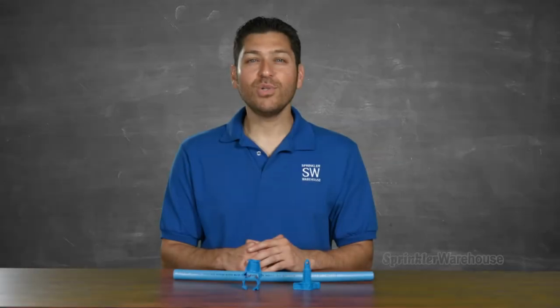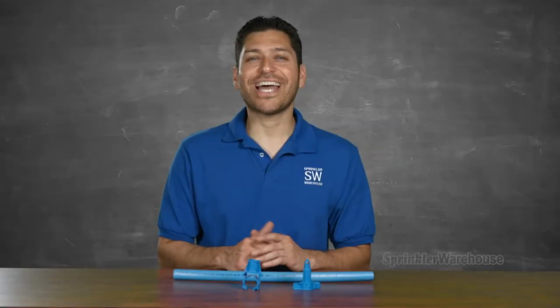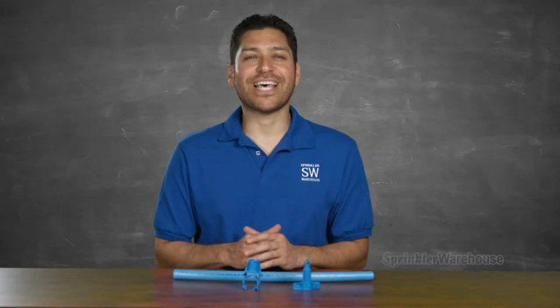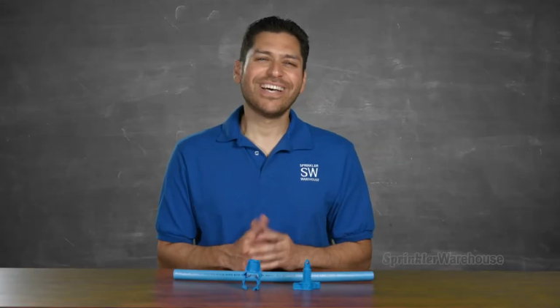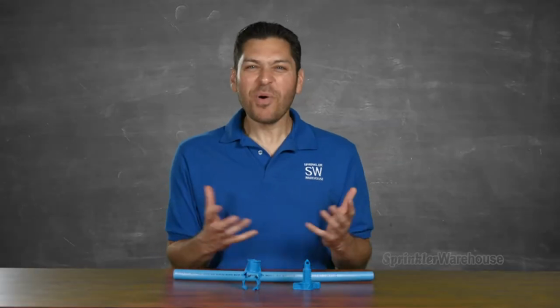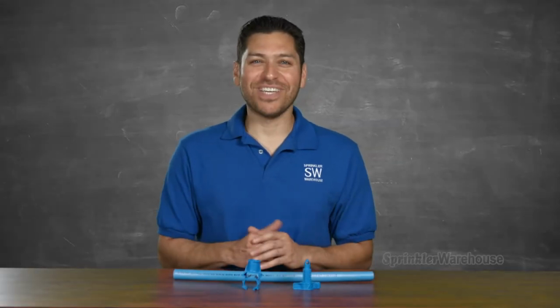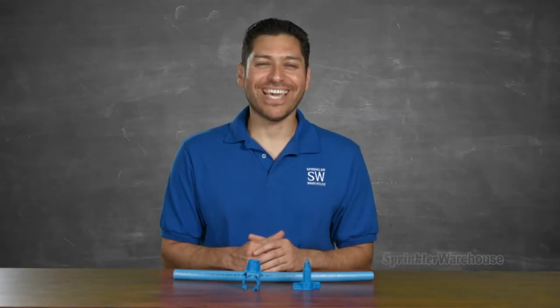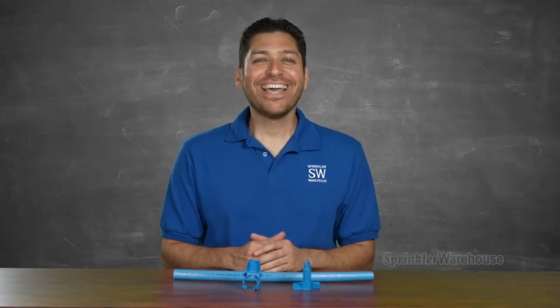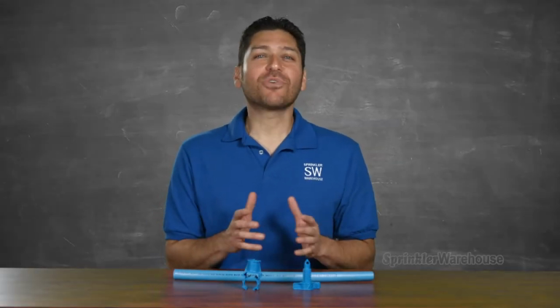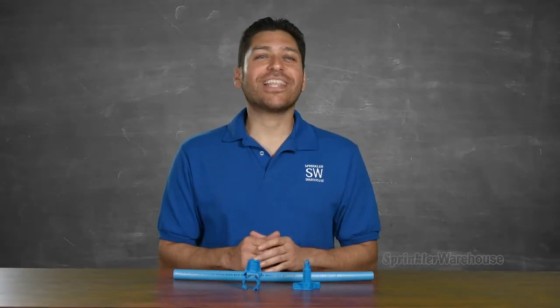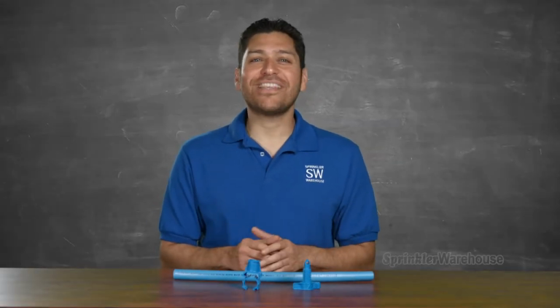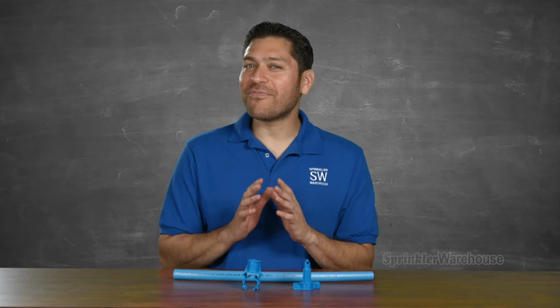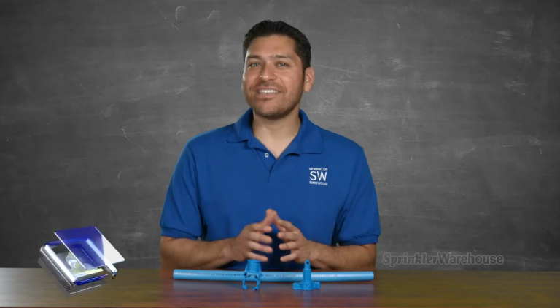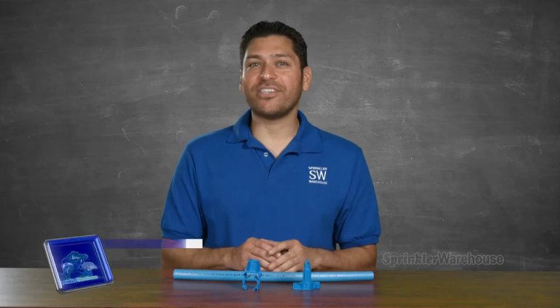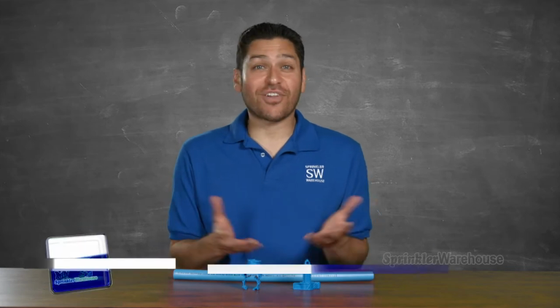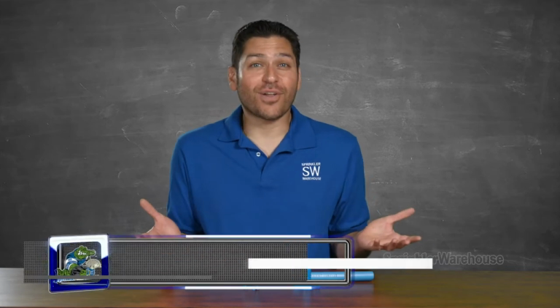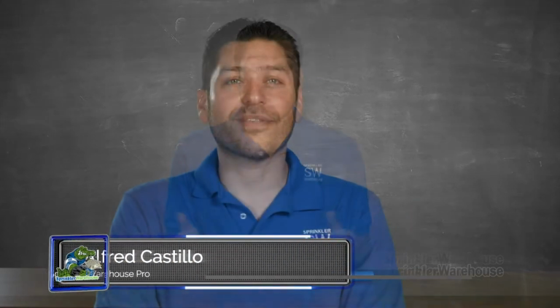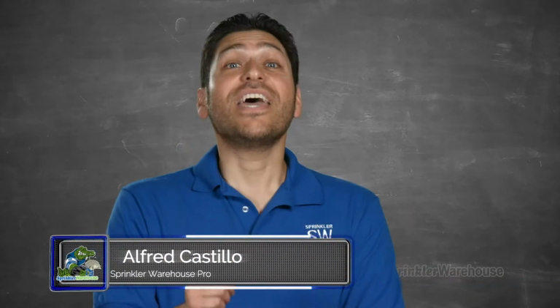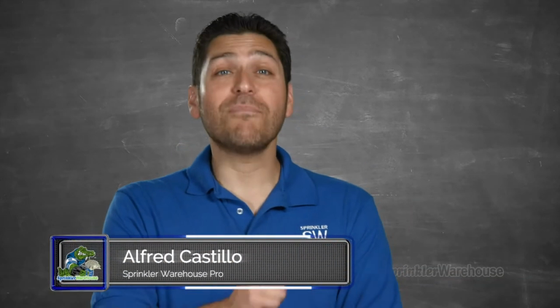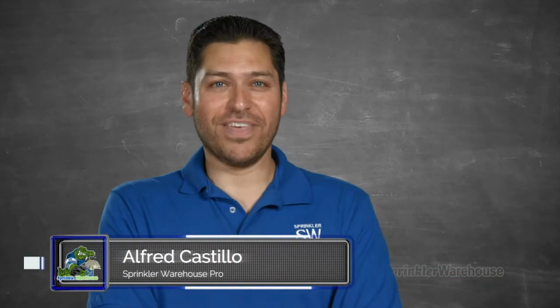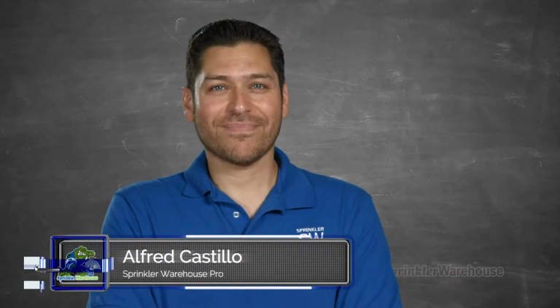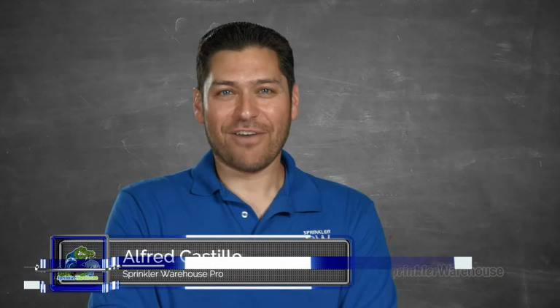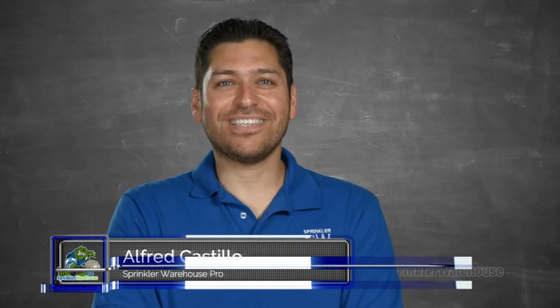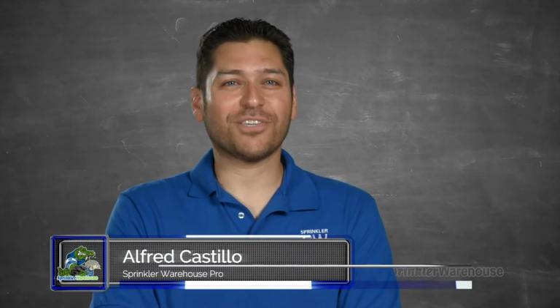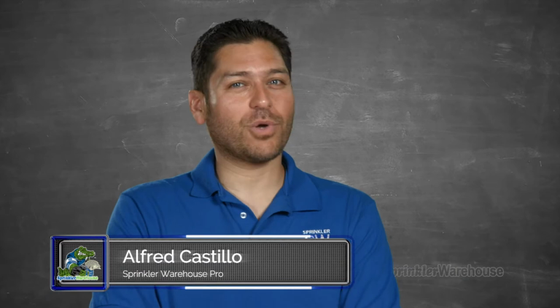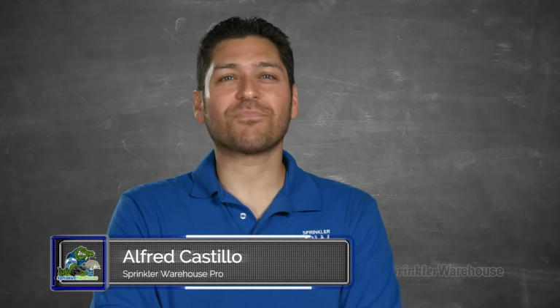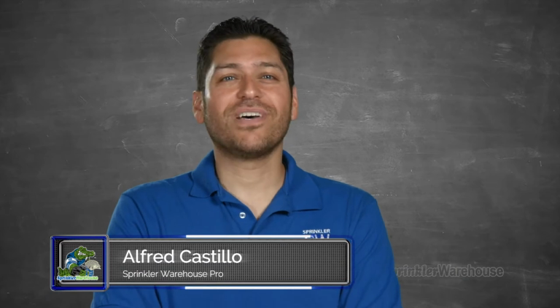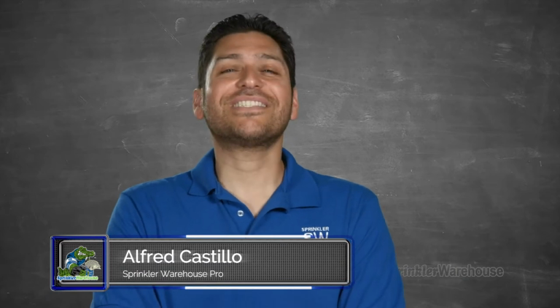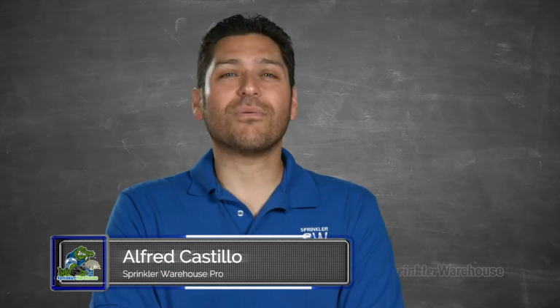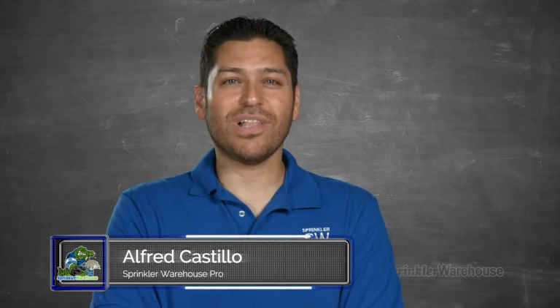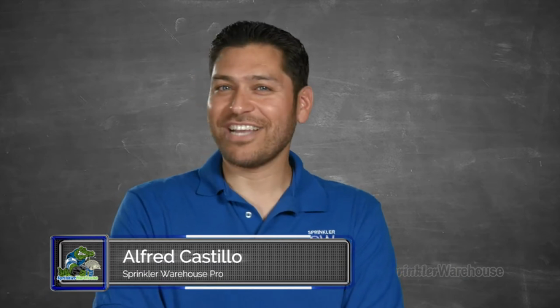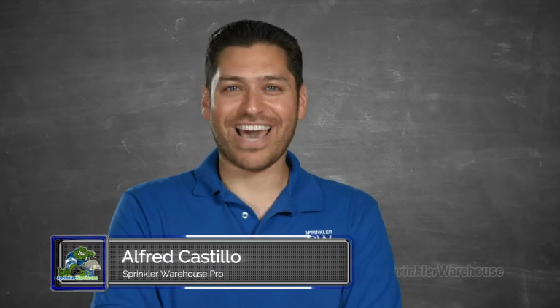Blue Lock Nitro Saddle — boy, that's fun to say. Hydro Rain claims that this is the fastest irrigation saddle on earth, and I believe them. Alfred Castillo here, the Sprinkler Warehouse Pro. Let's talk Blue Lock Nitro Saddle.